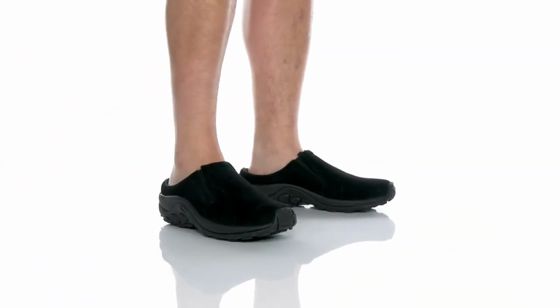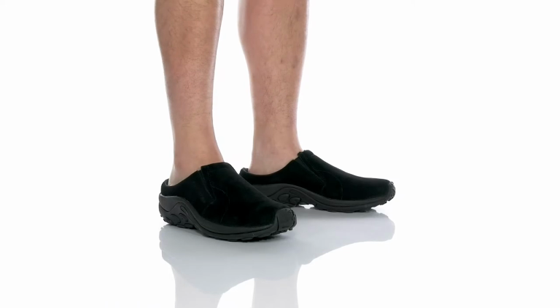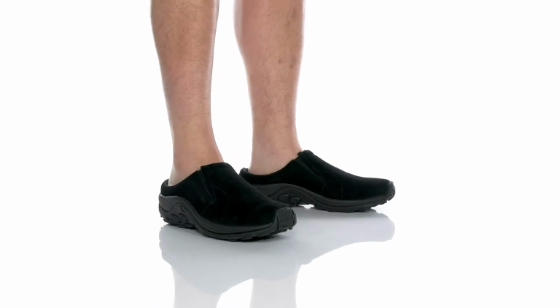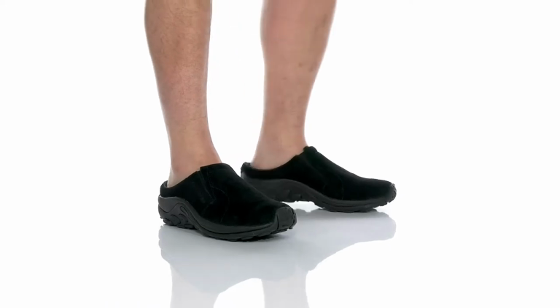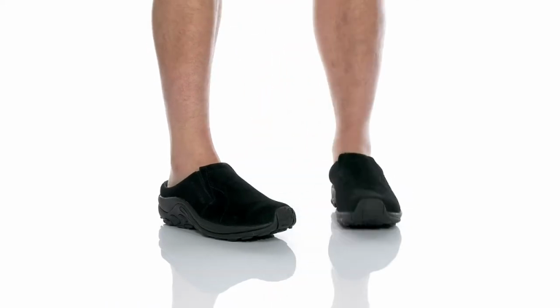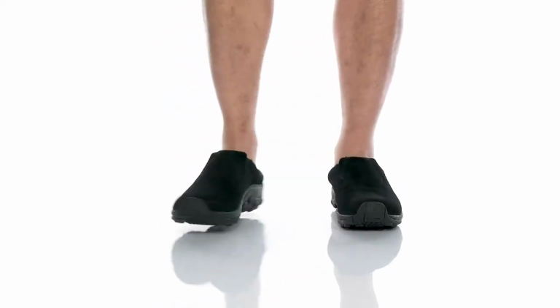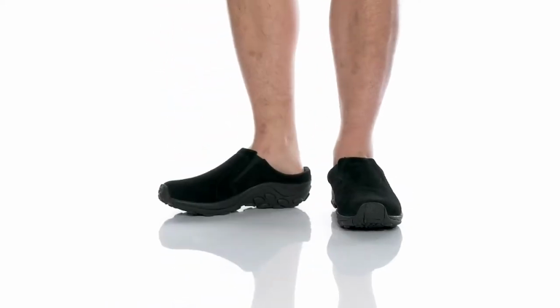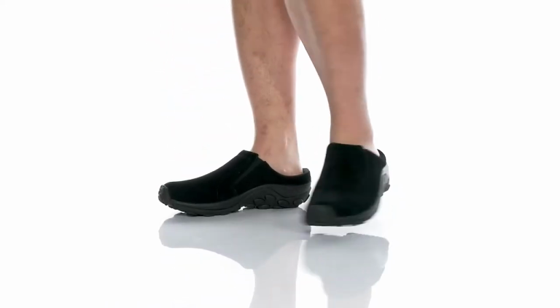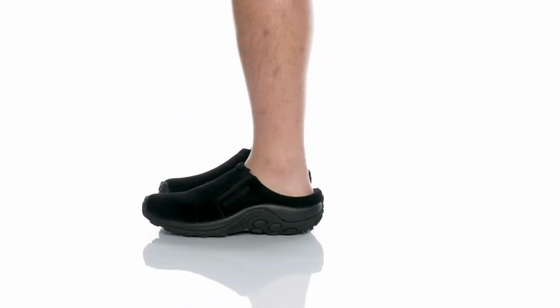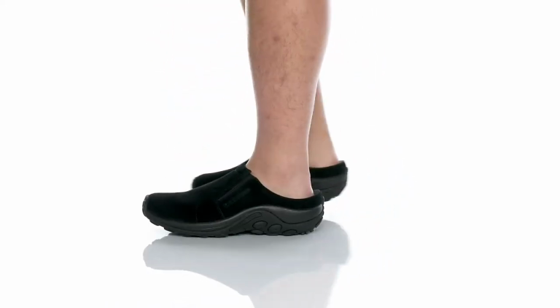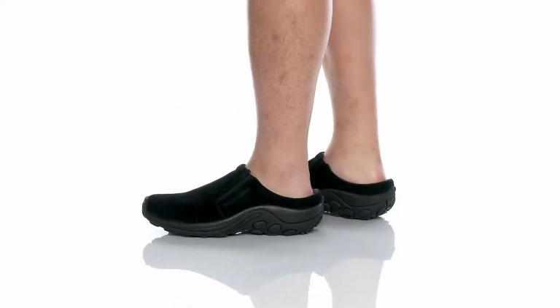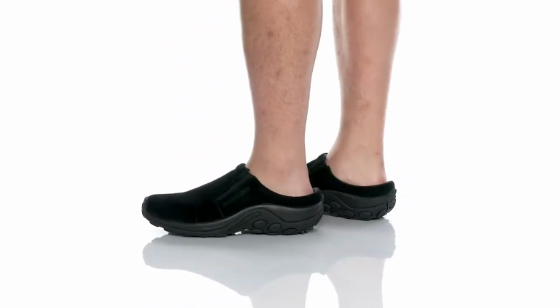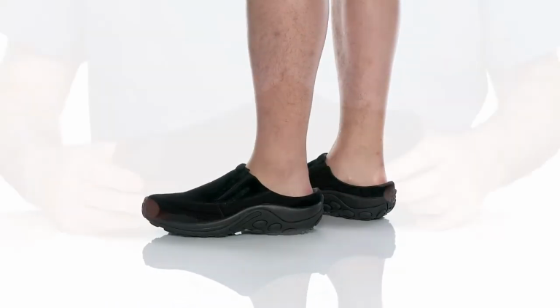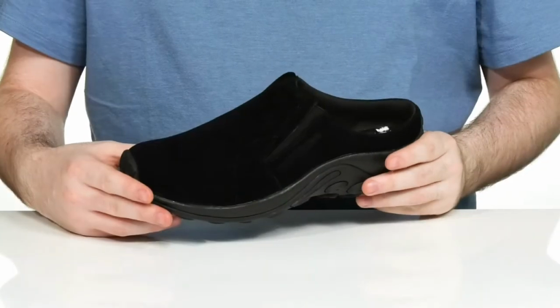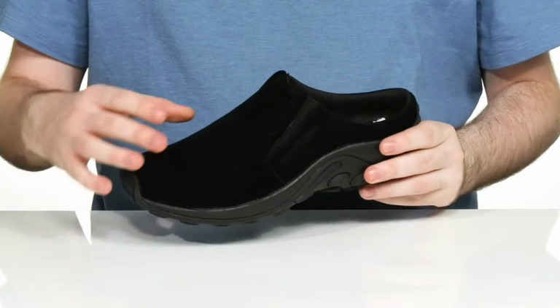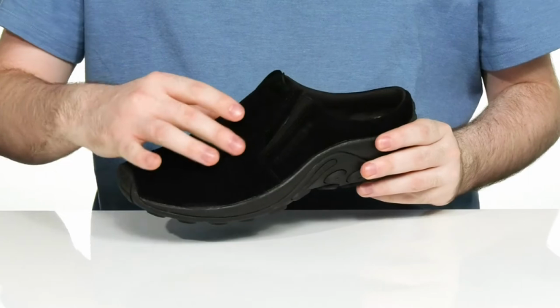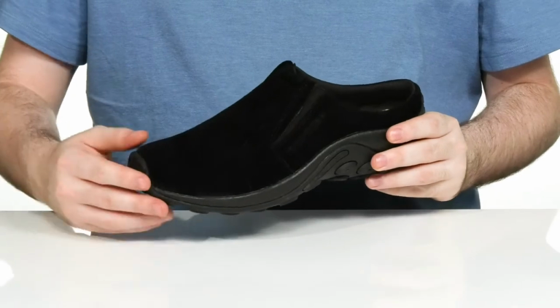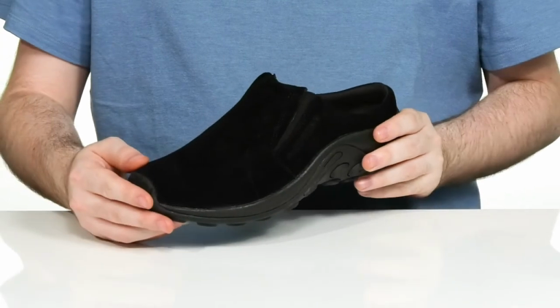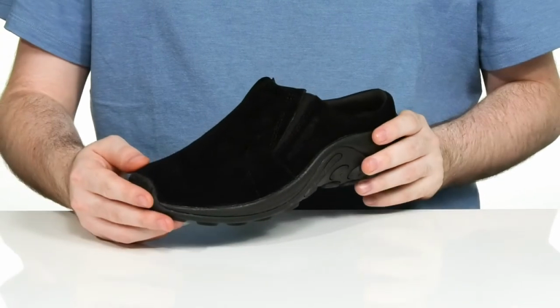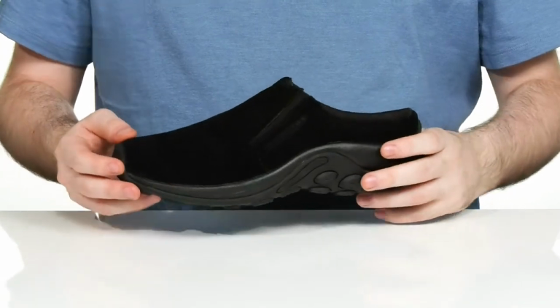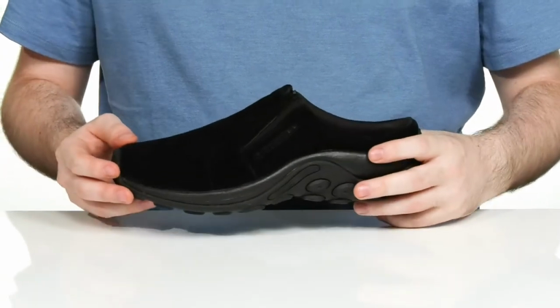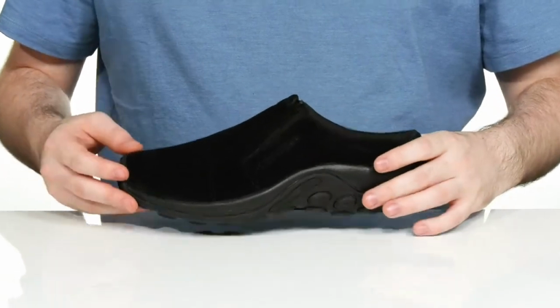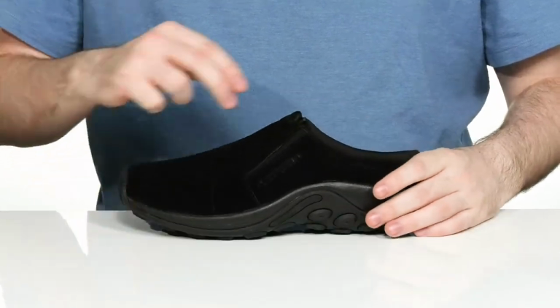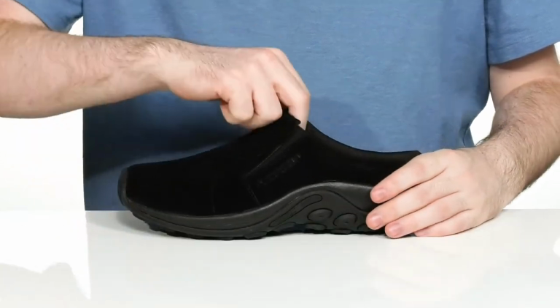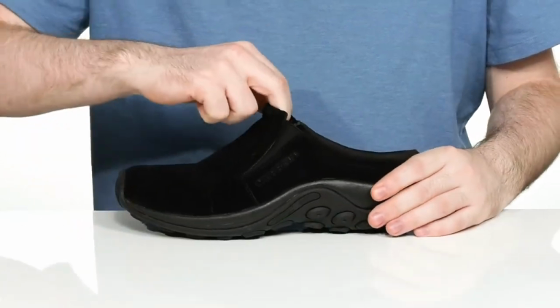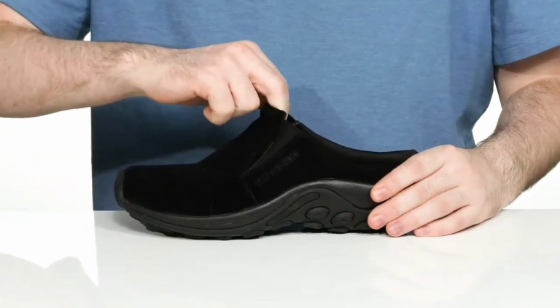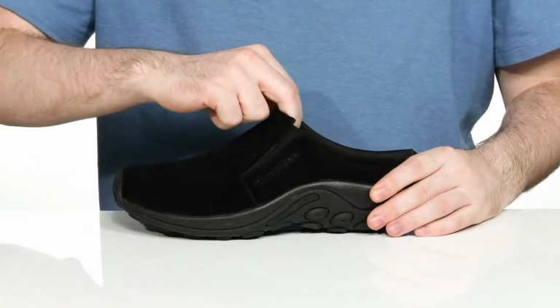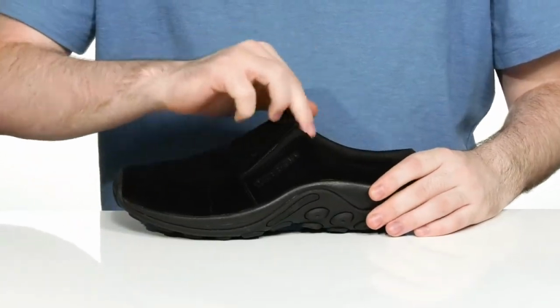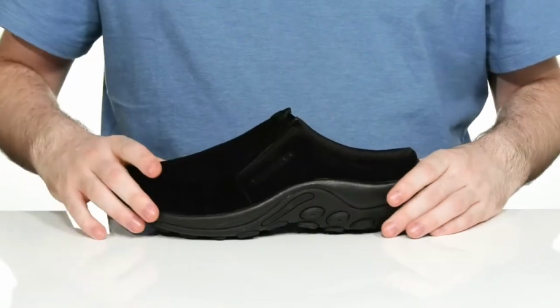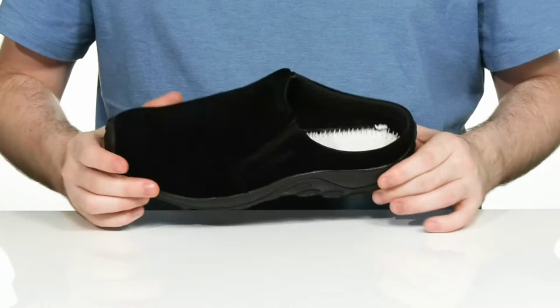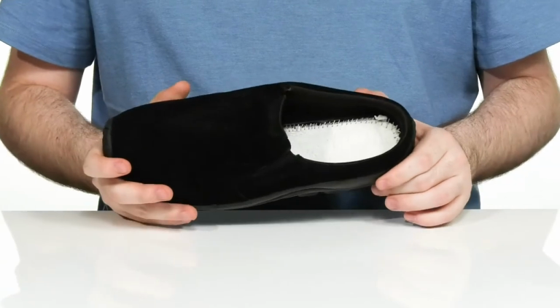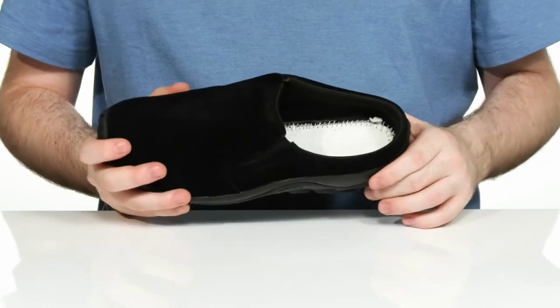Stay comfortable no matter where you go in this easy slide from Merrell. This silhouette has a micro suede upper that's super durable, with dual gusset panels on the tongue so you can slip your foot in and out with ease.